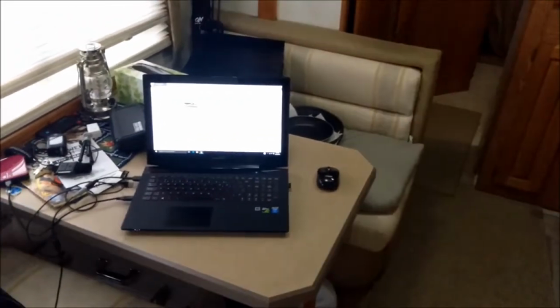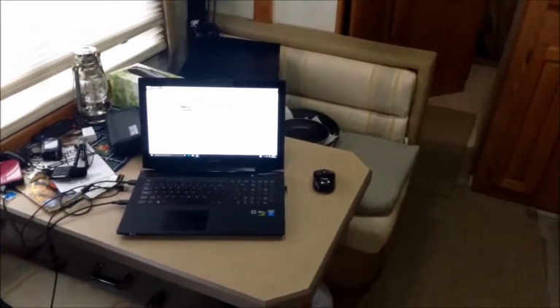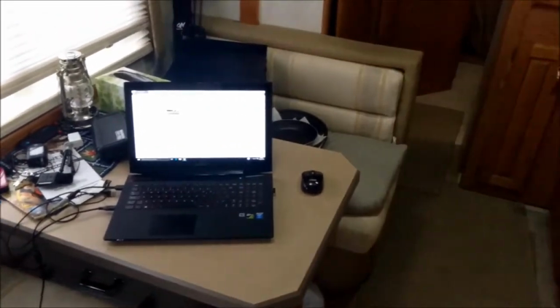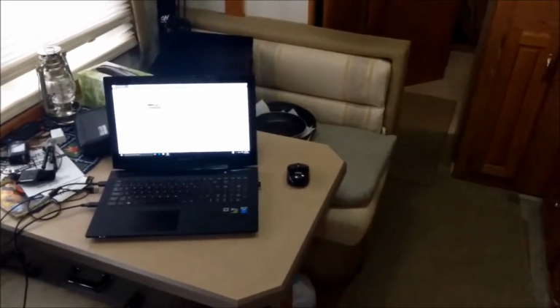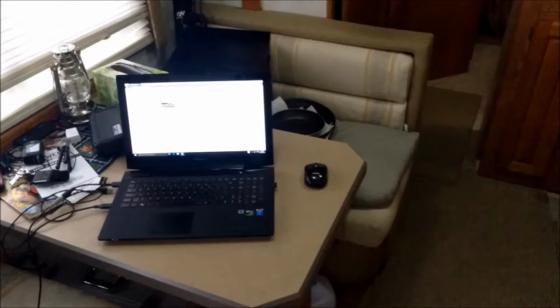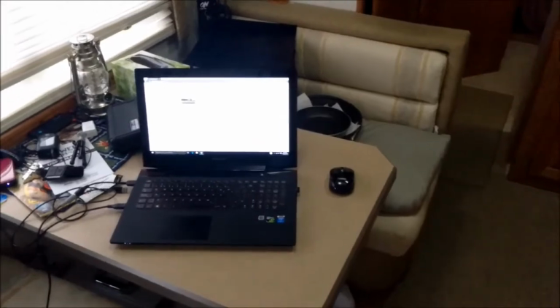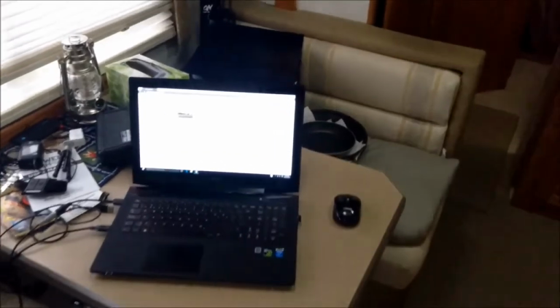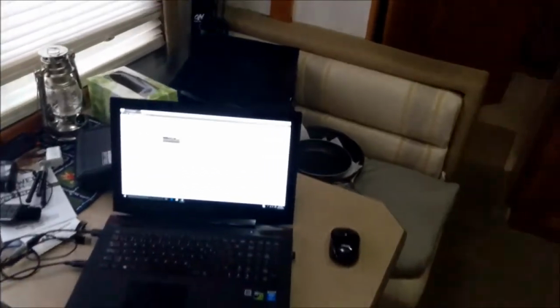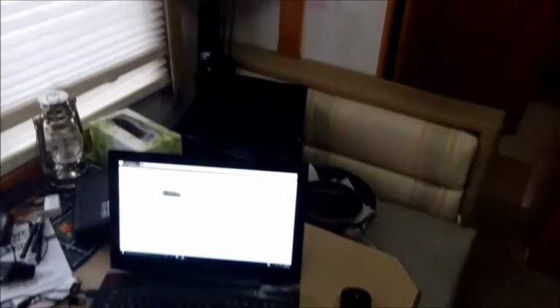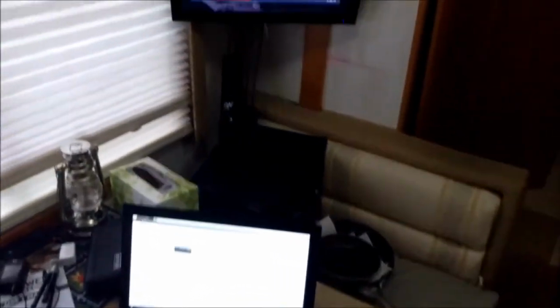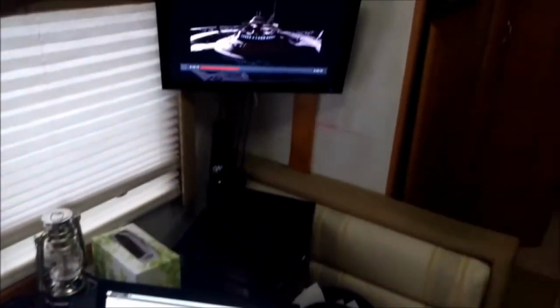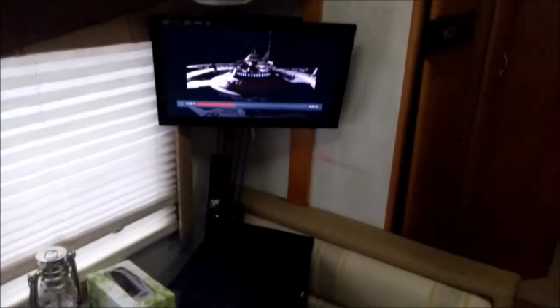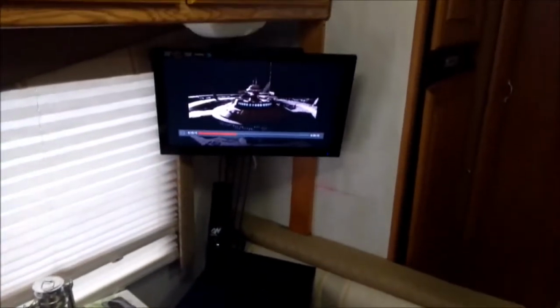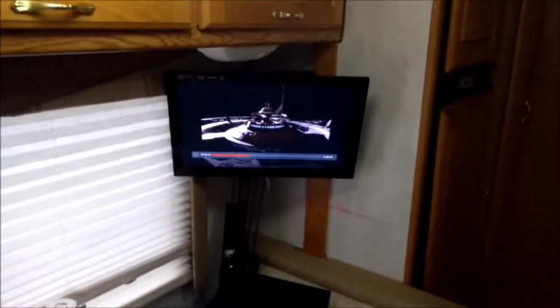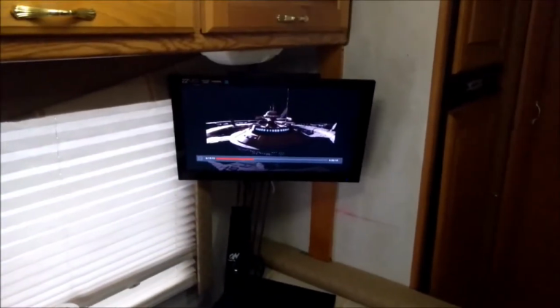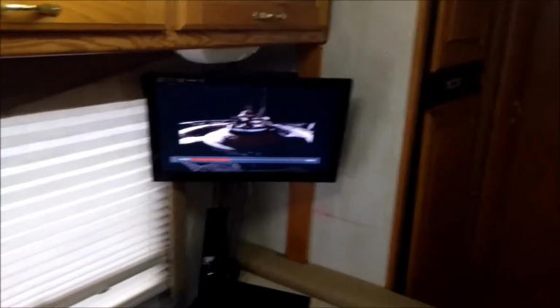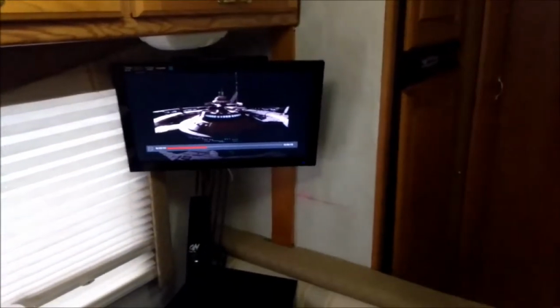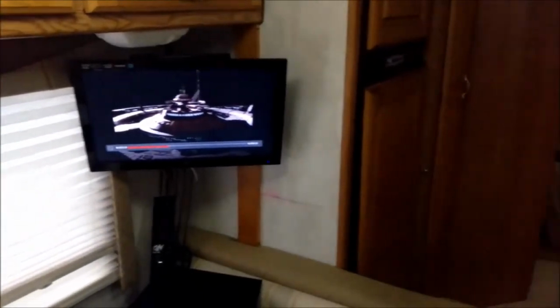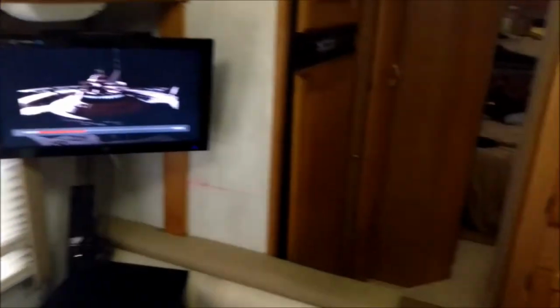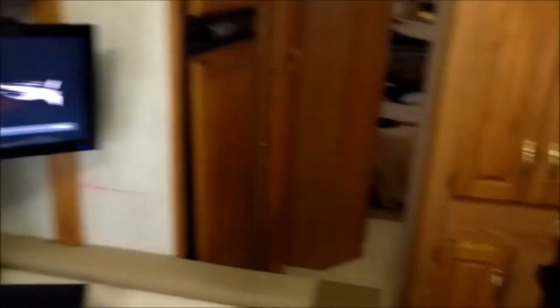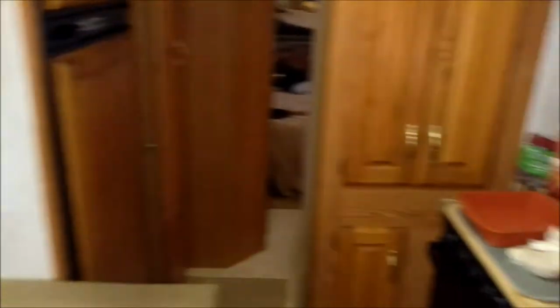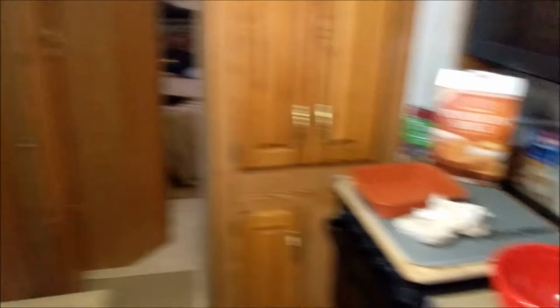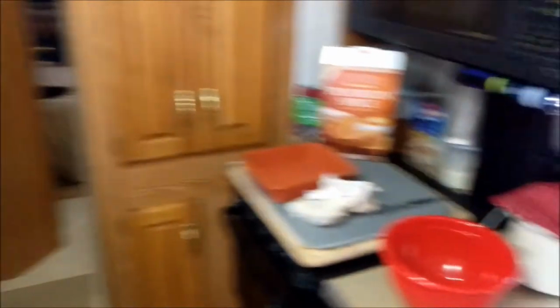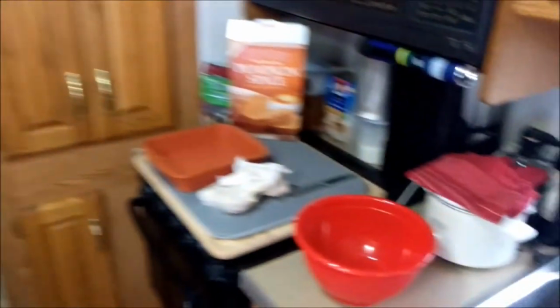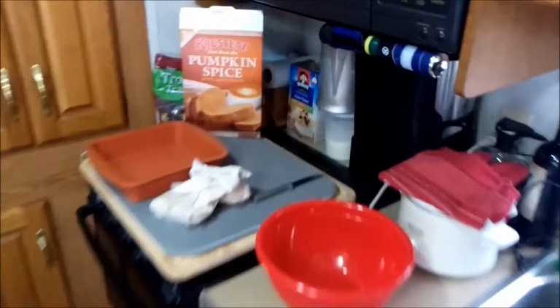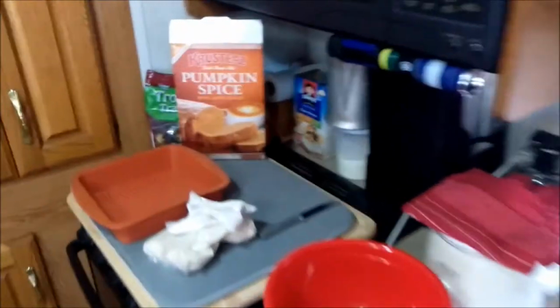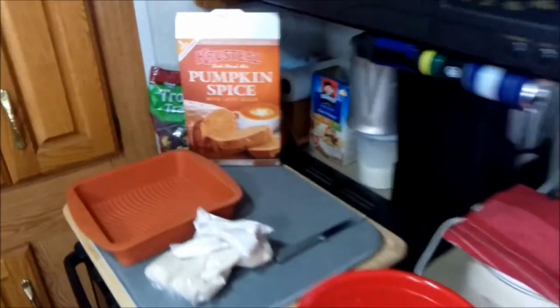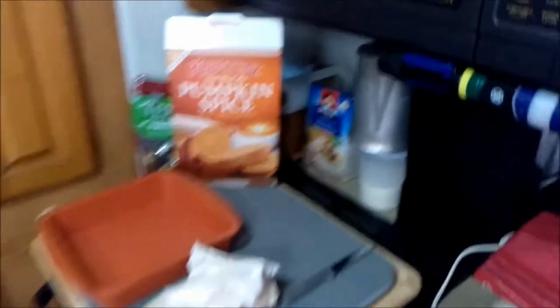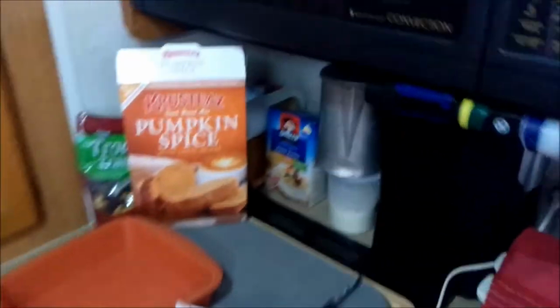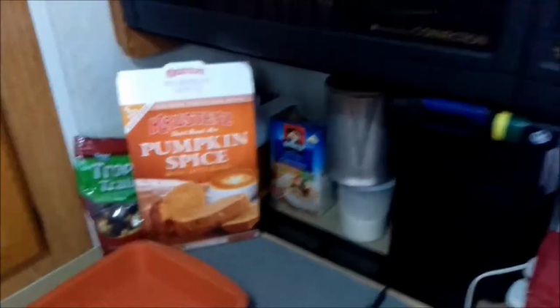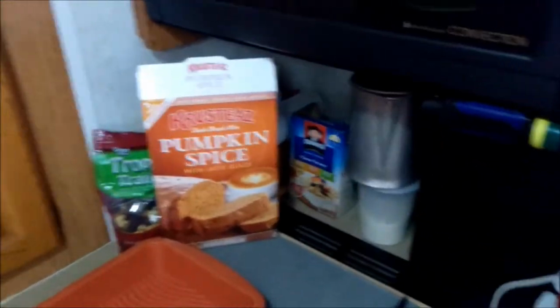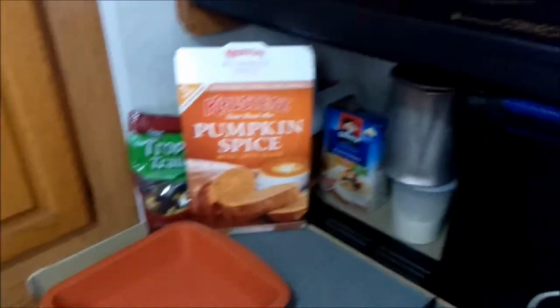Hey guys, what's going on? Doing some editing and watching a little Deep Space Nine, Star Trek. A little chilly, windy, rainy day.